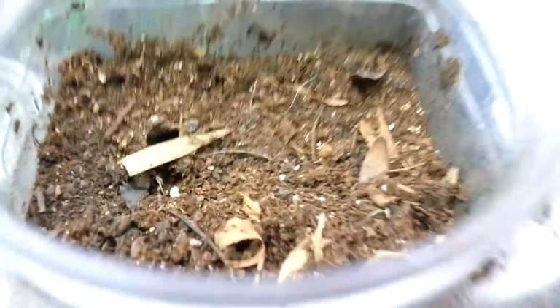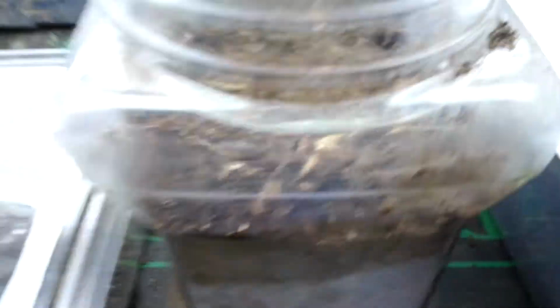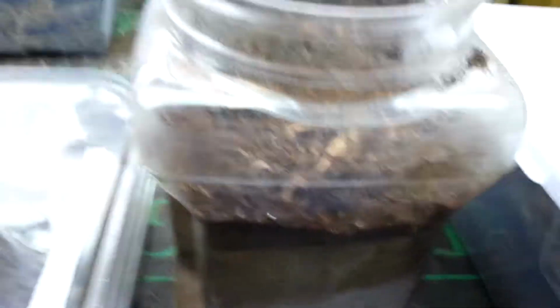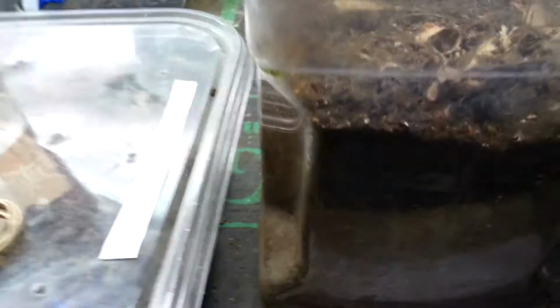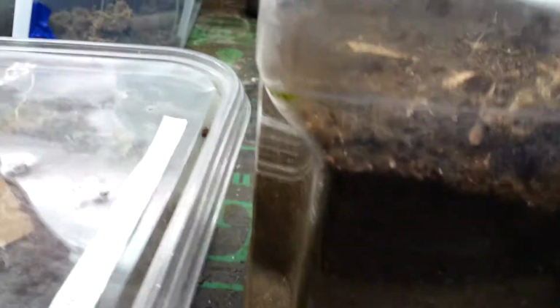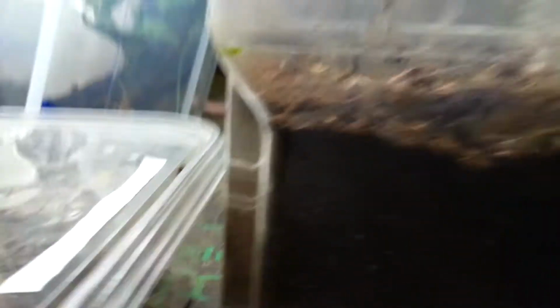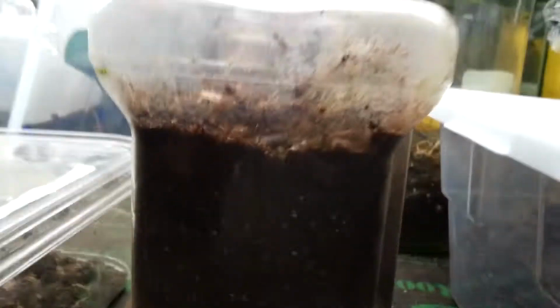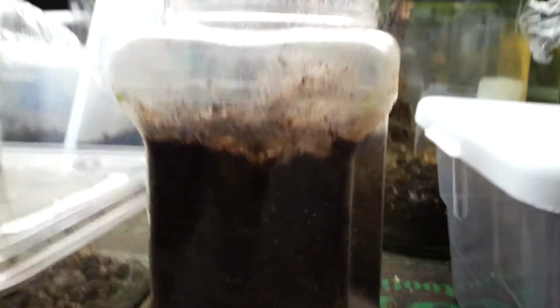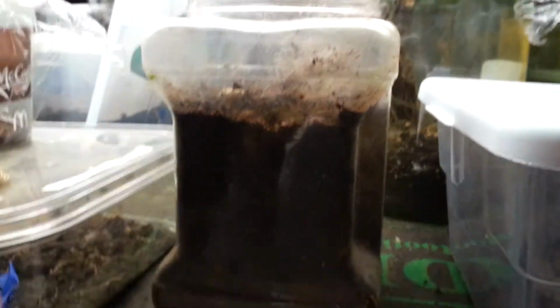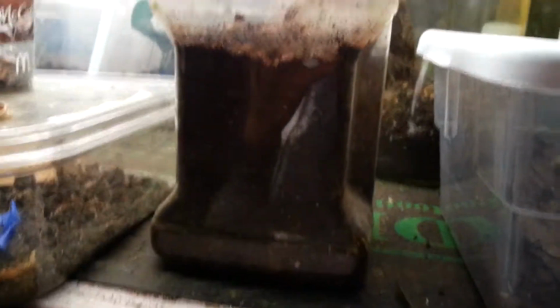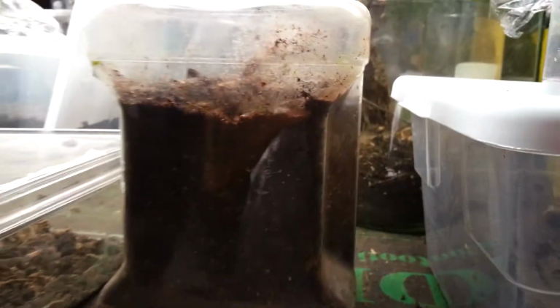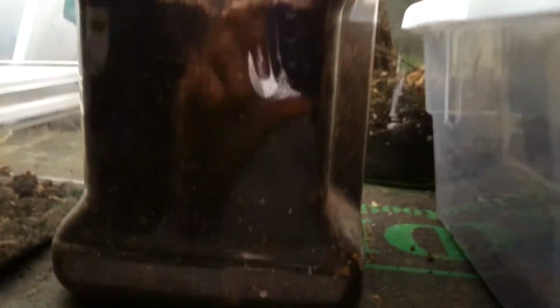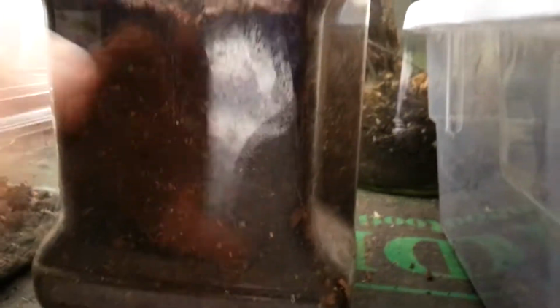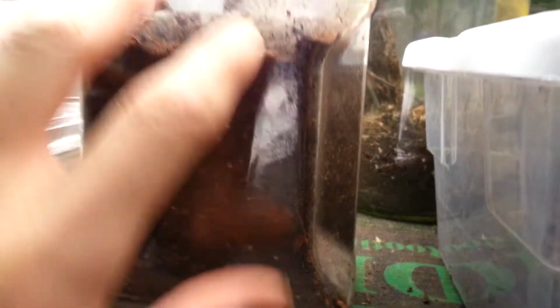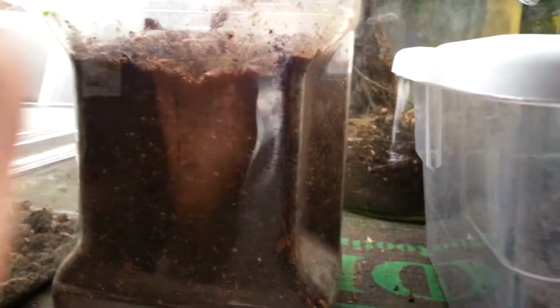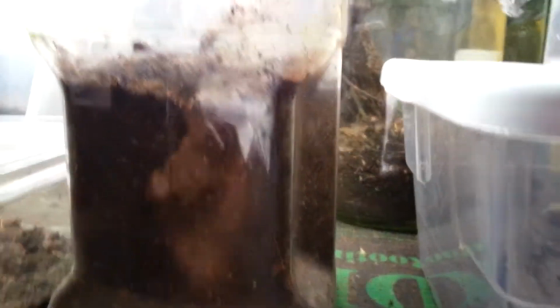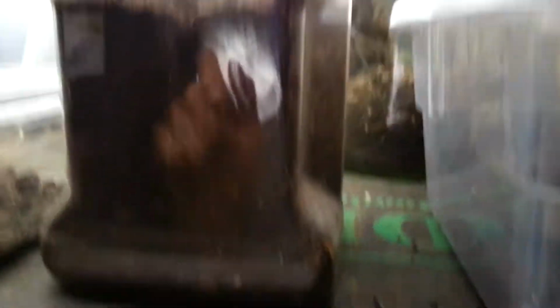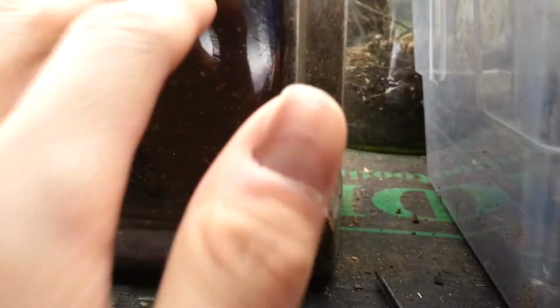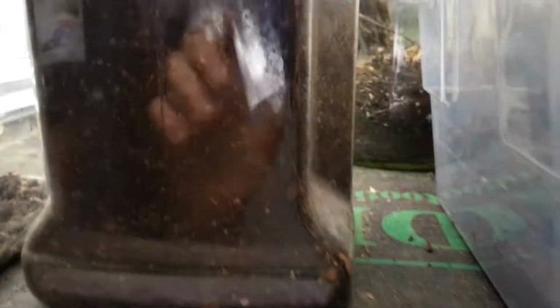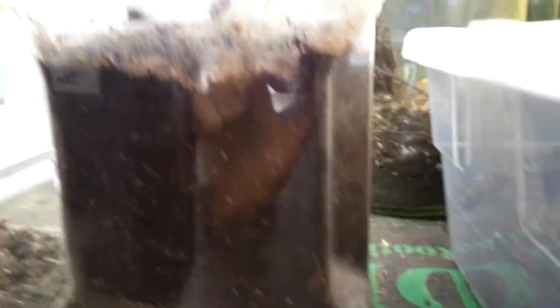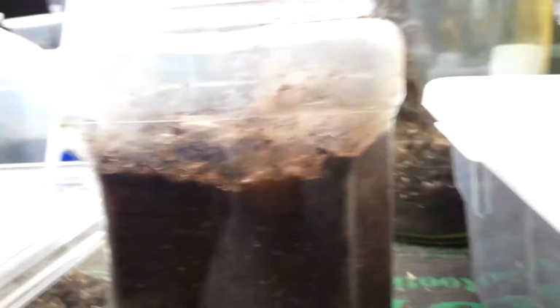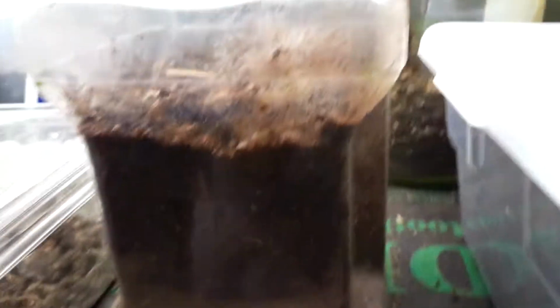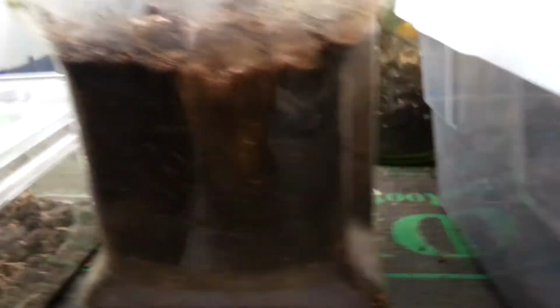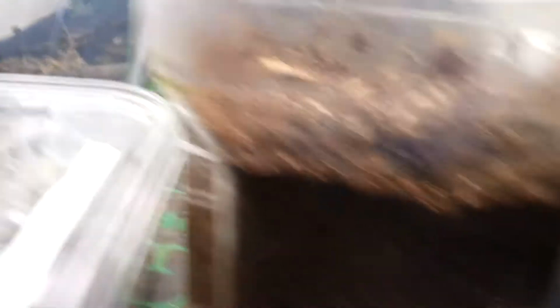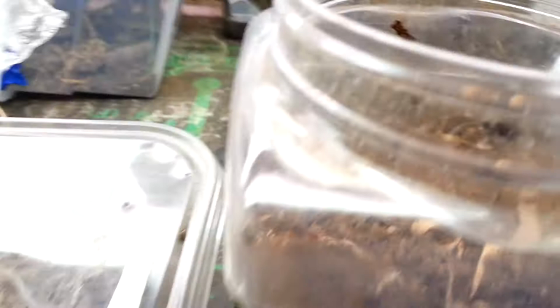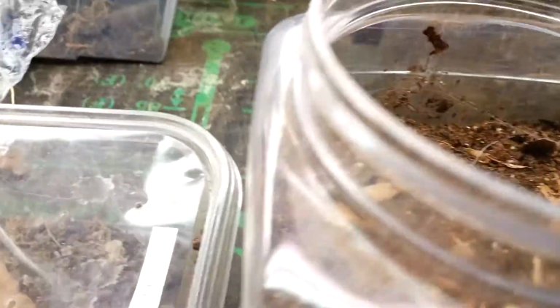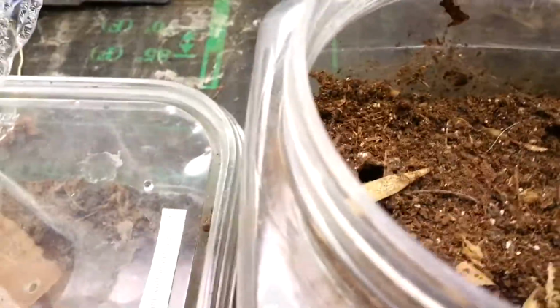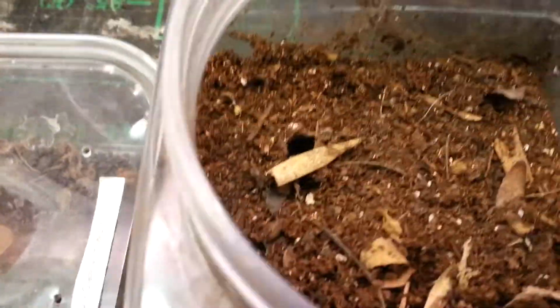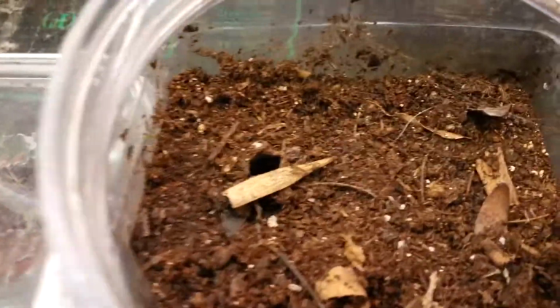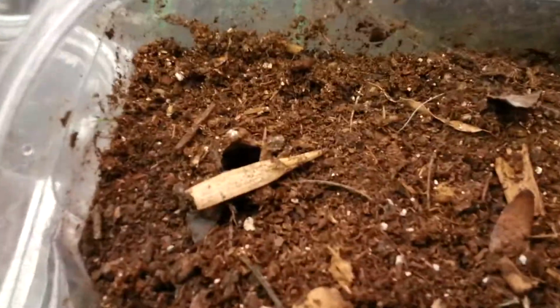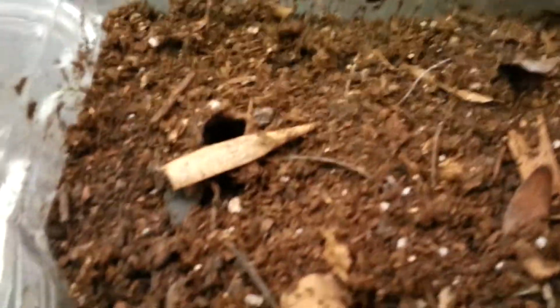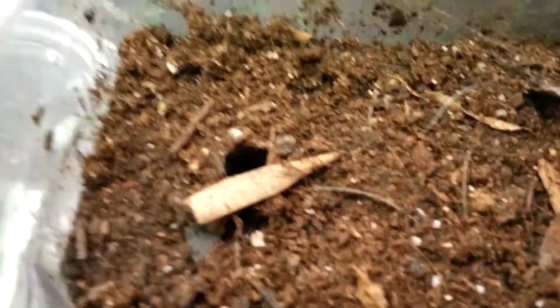It's a pretty simple enclosure. It's just a mayo jar with a couple inches of substrate — it's actually just peat moss. She did build herself a burrow right there.